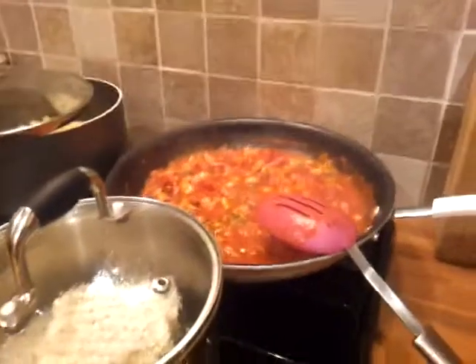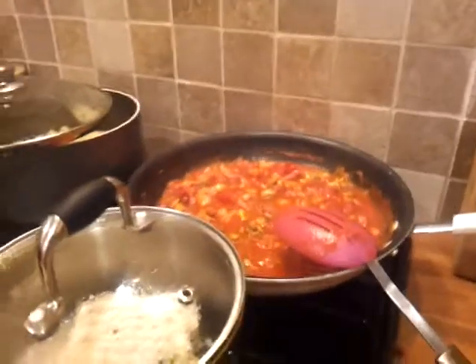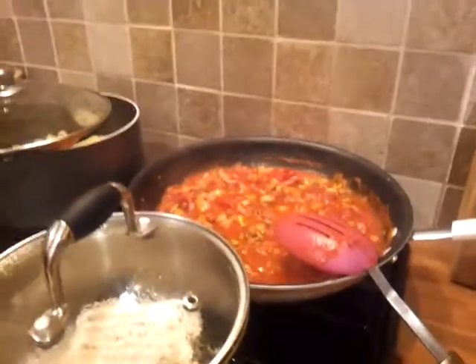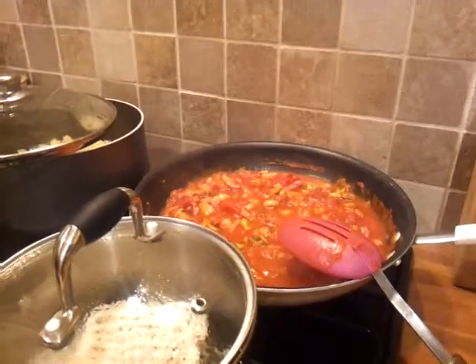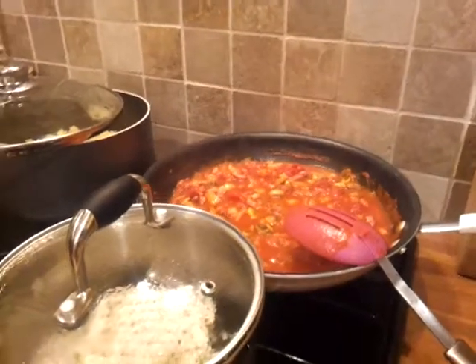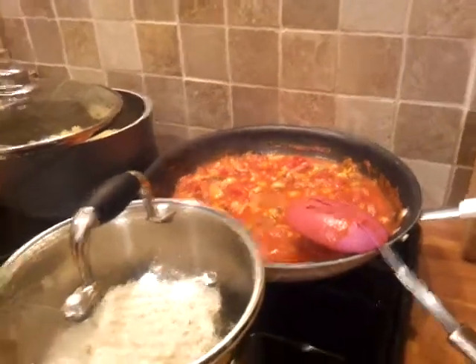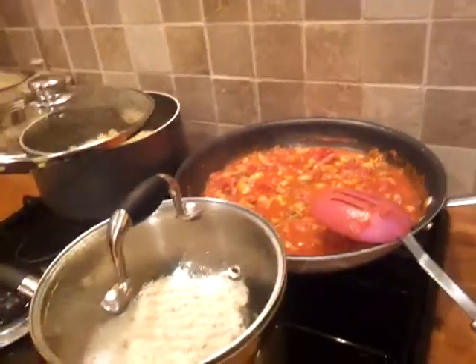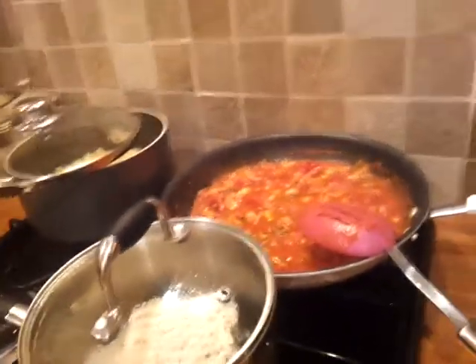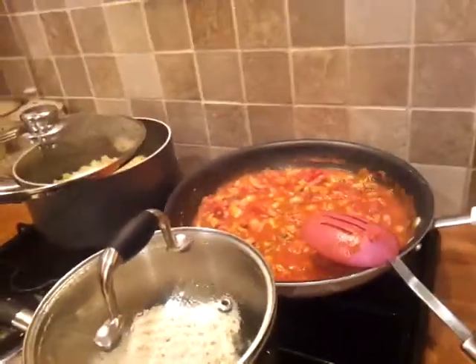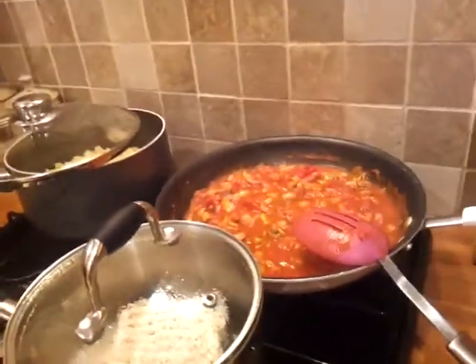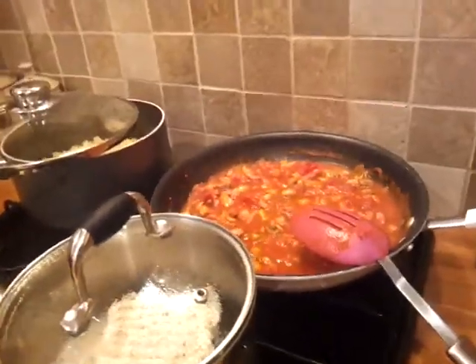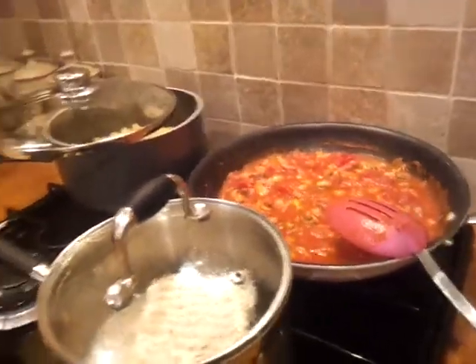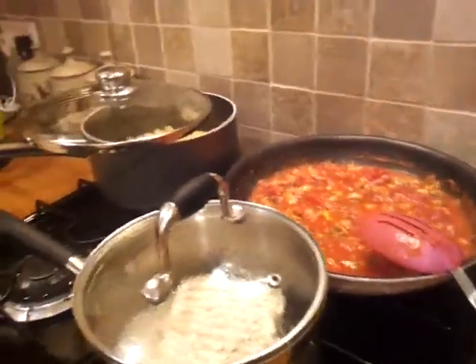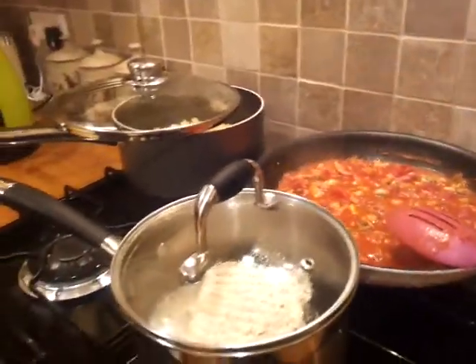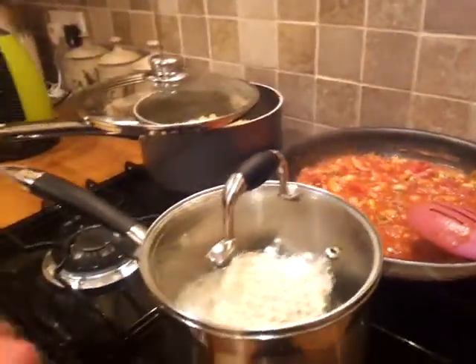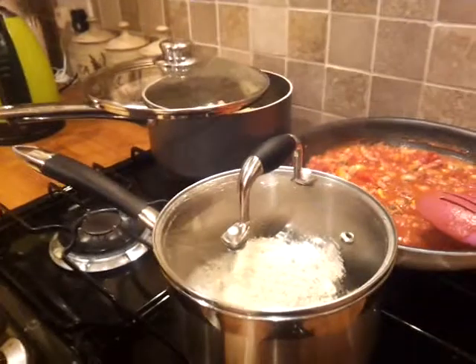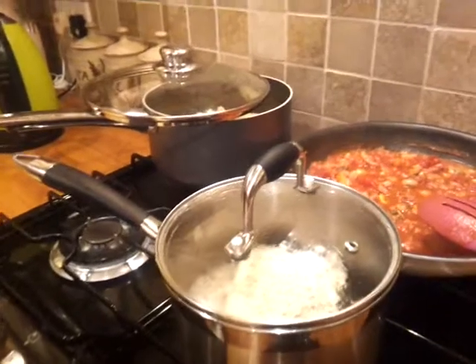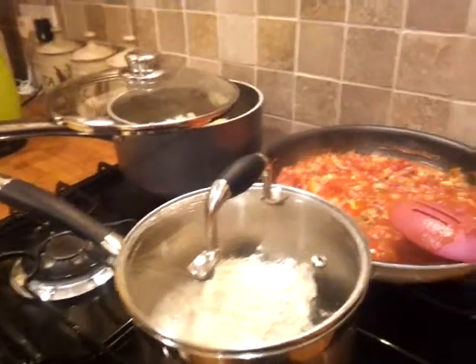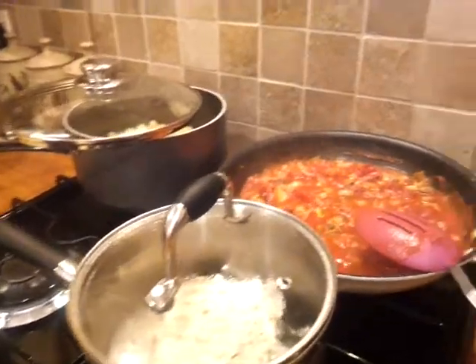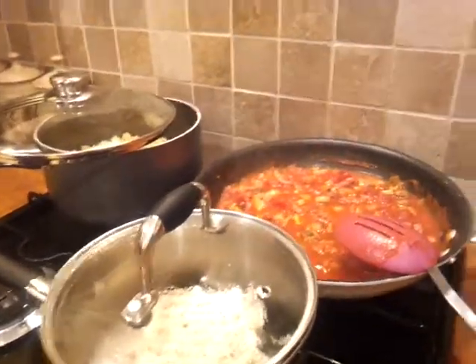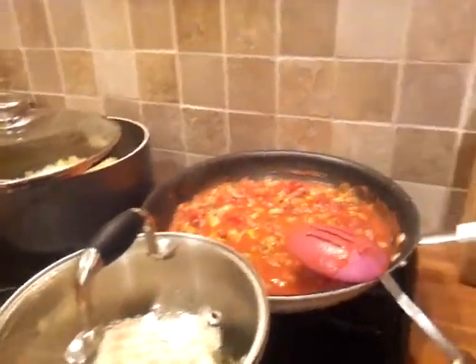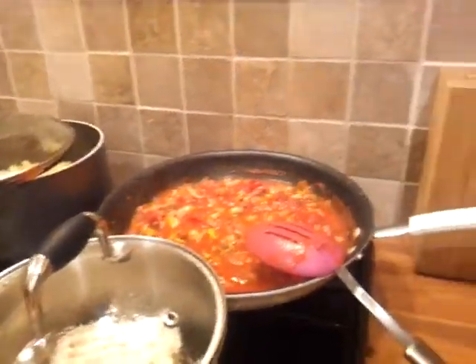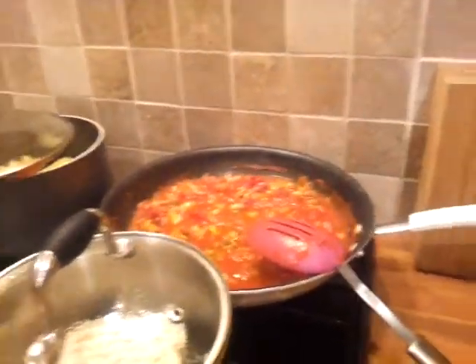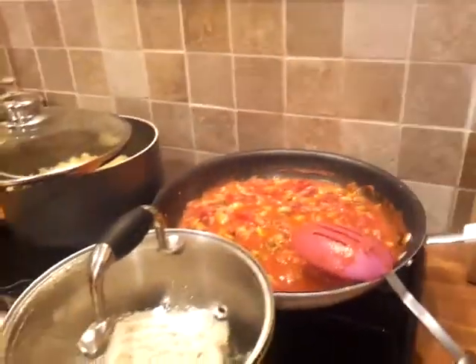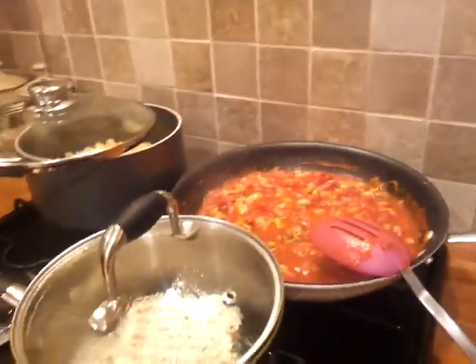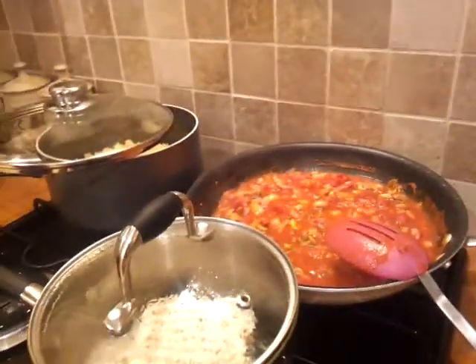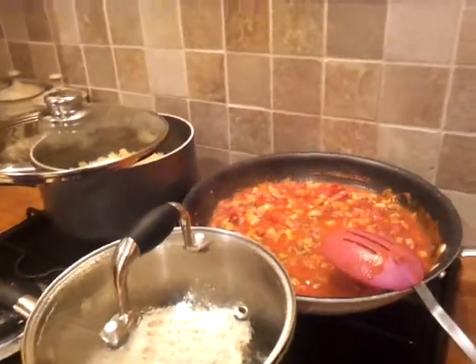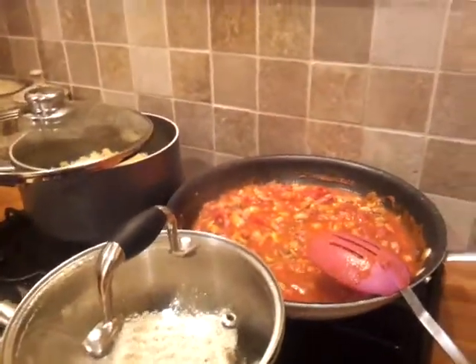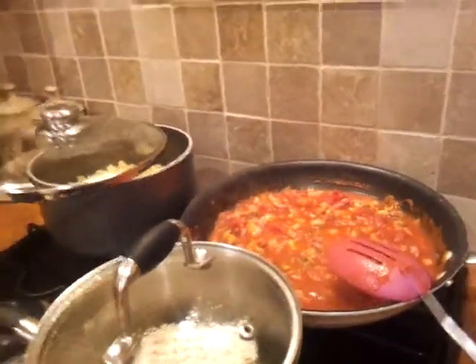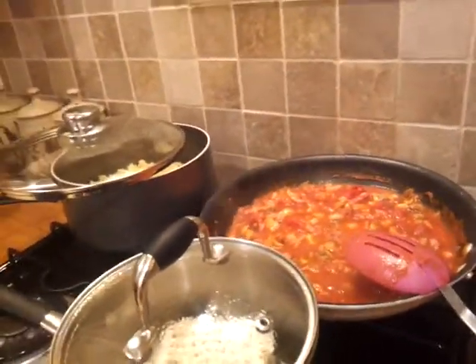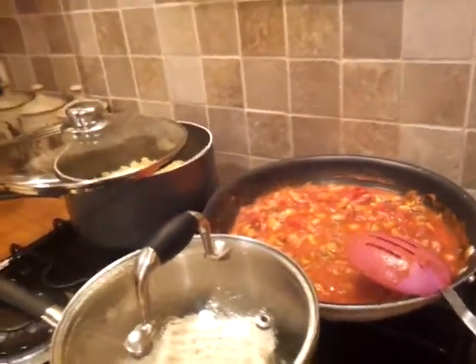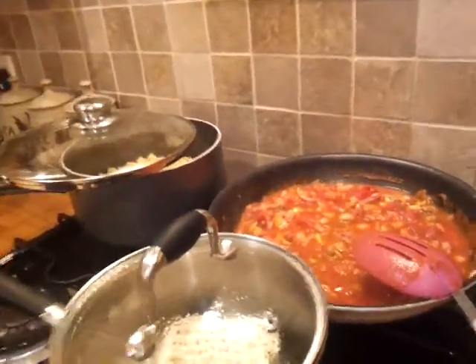Hey guys, this is part two of bacon to pasta. We have got super noodles here as well, but just ignore that. This is after it's simmered. Over to the chef.